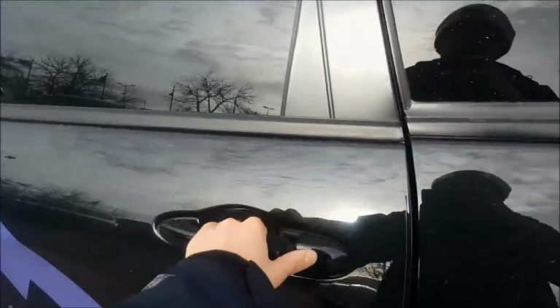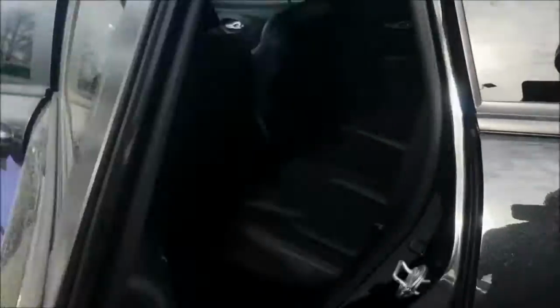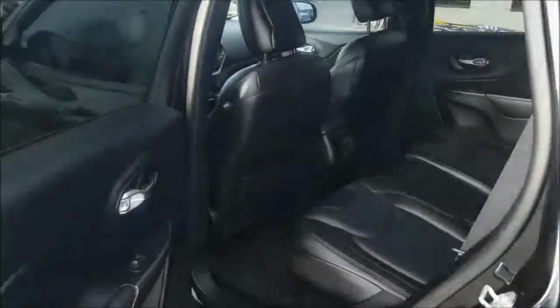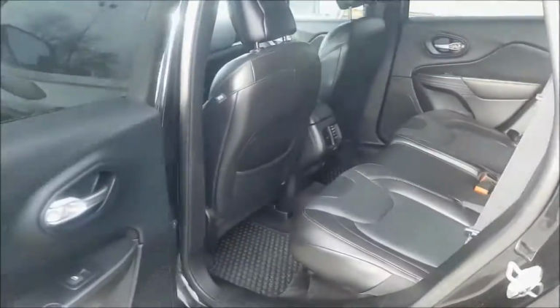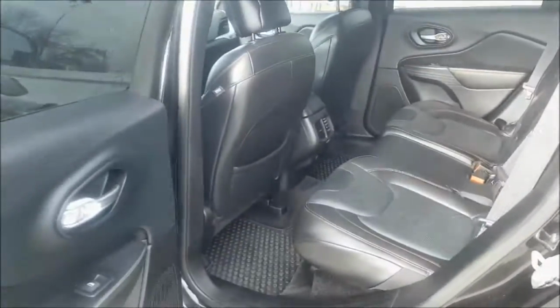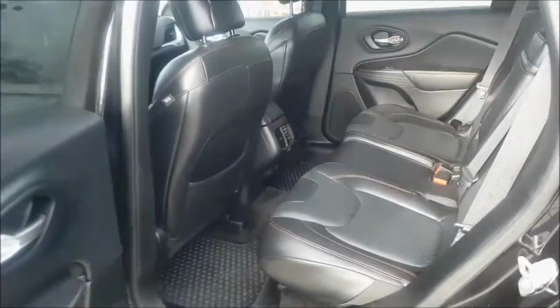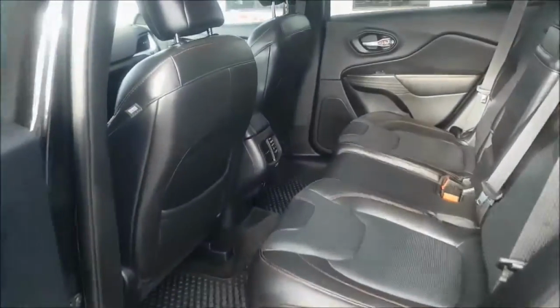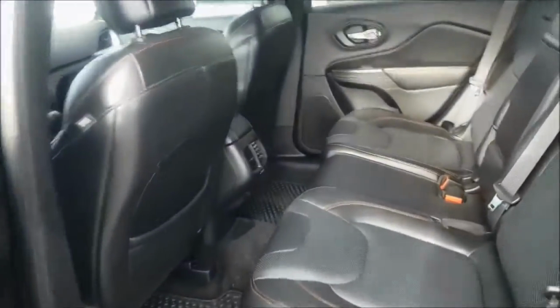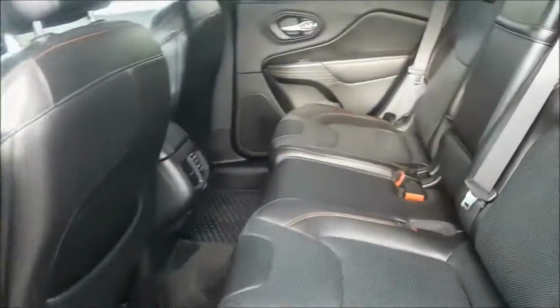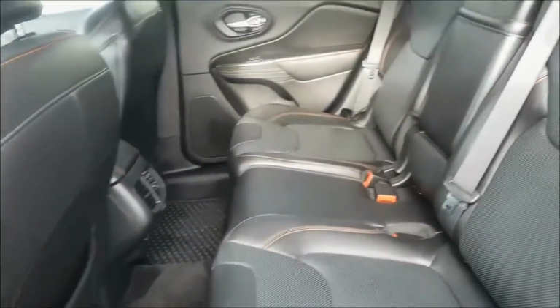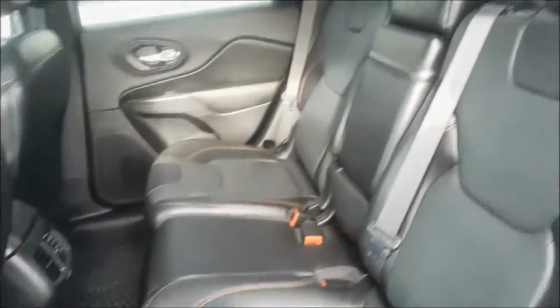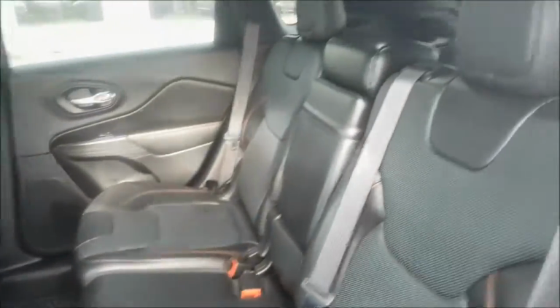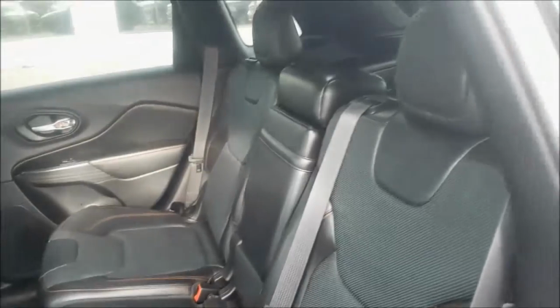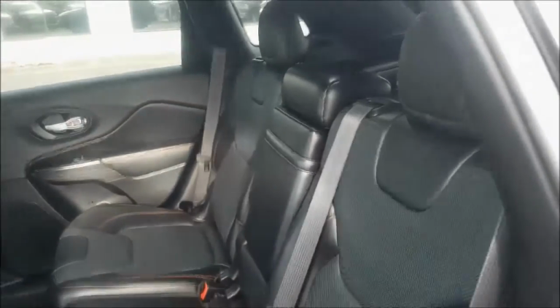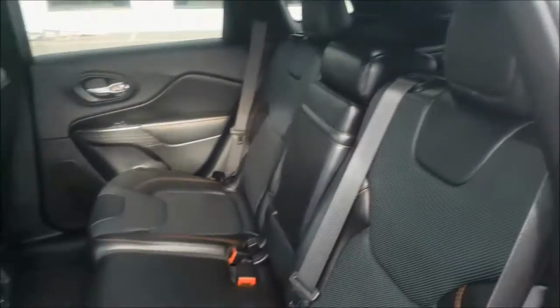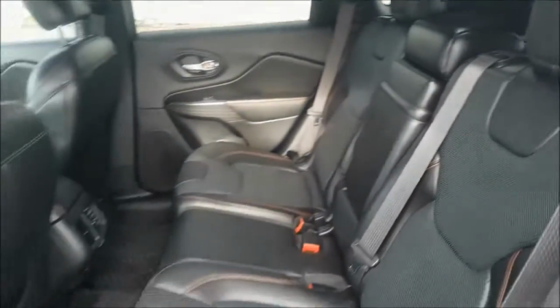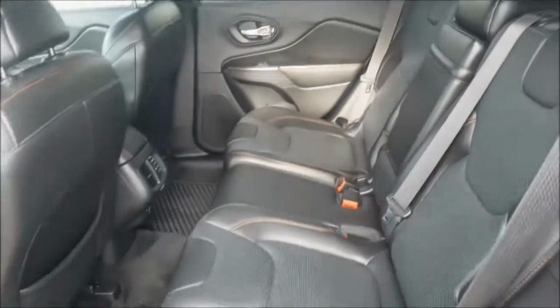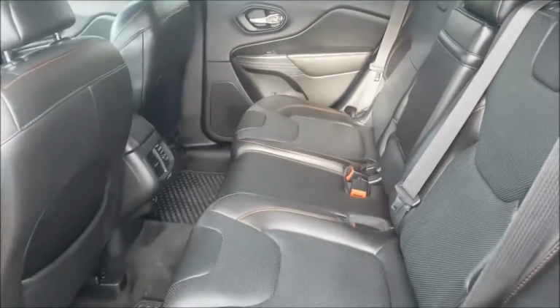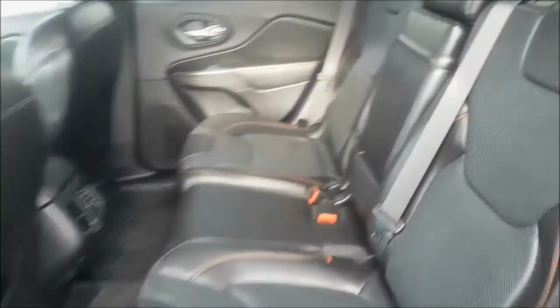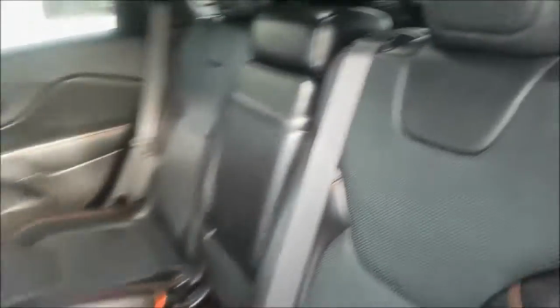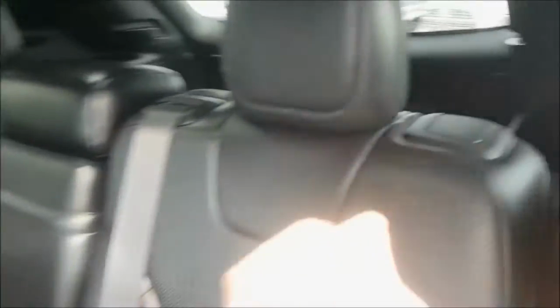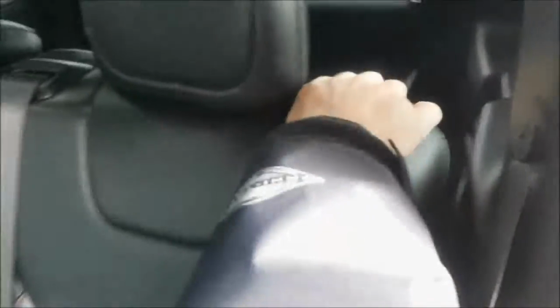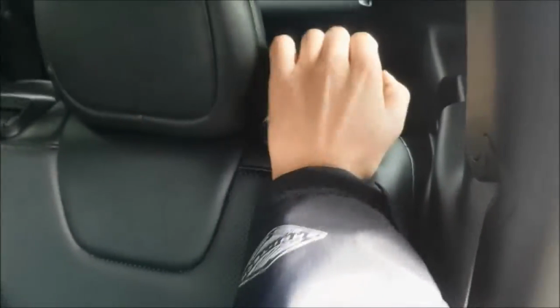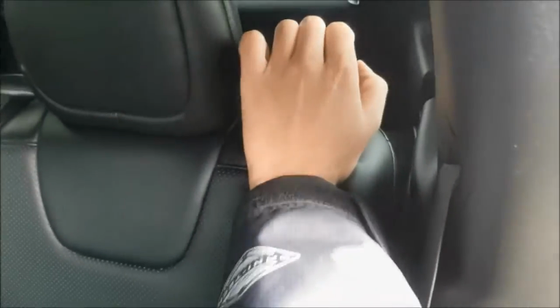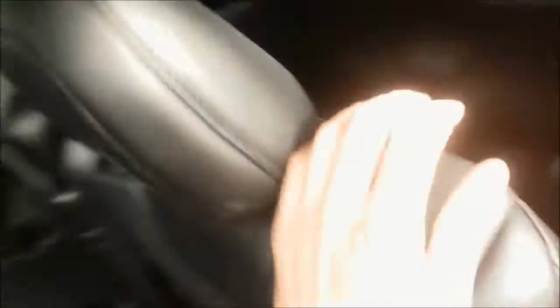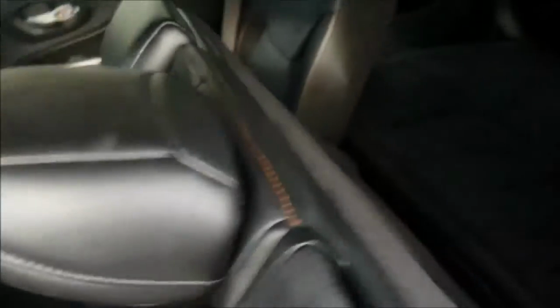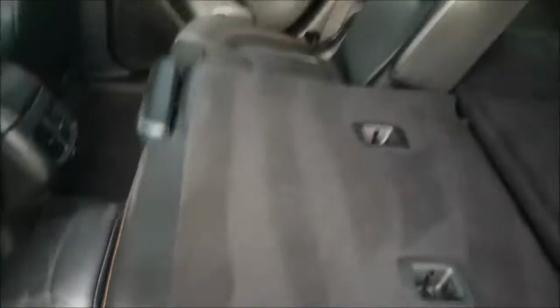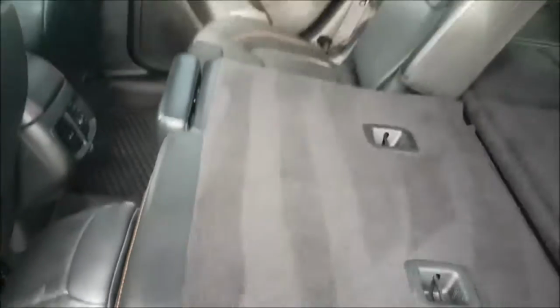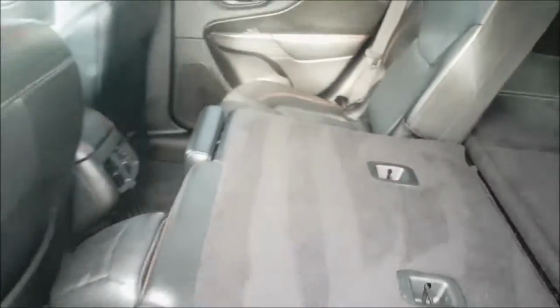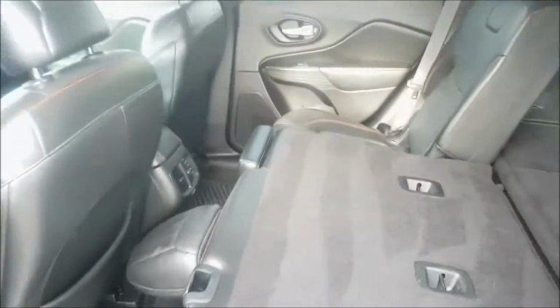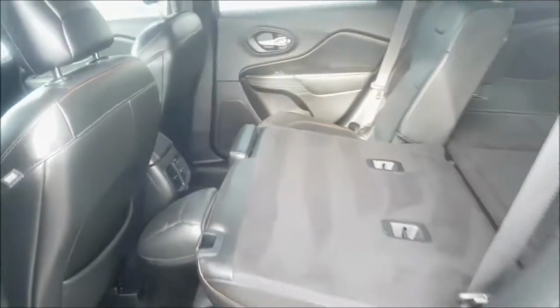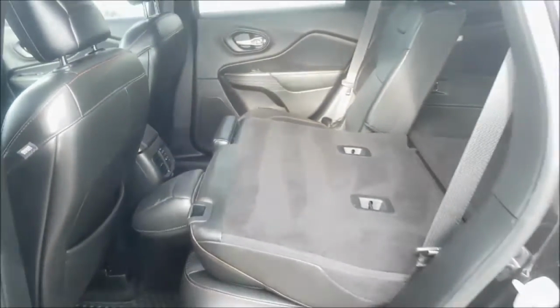Coming into your back seats now, you have tons of space for your kids or other passengers. But if you do need some more cargo room, your back seats easily fold down to maximize space.